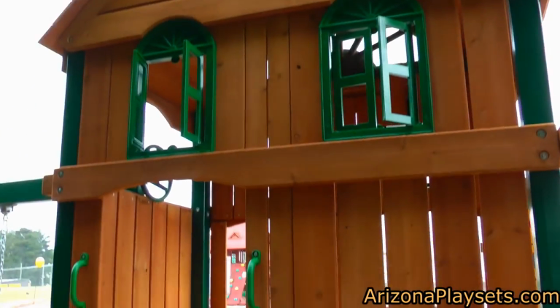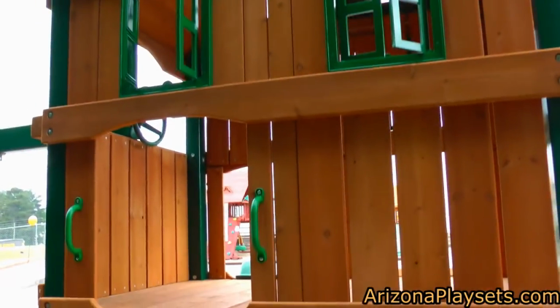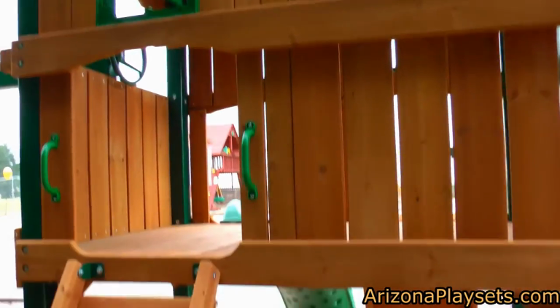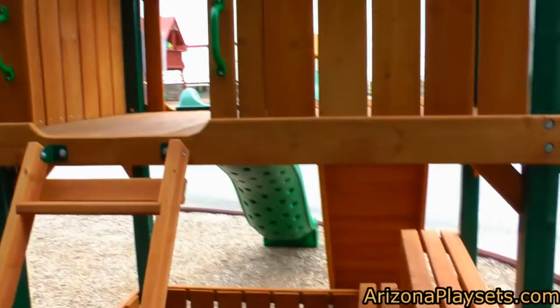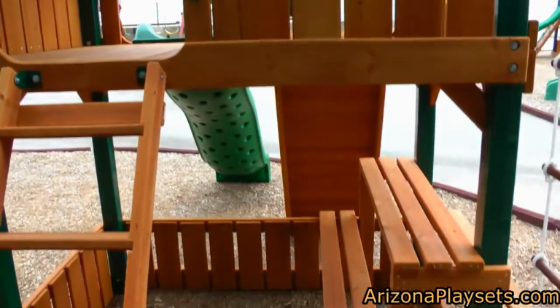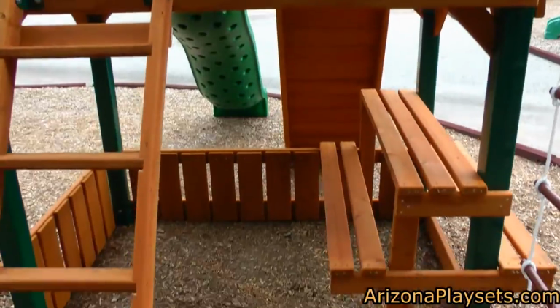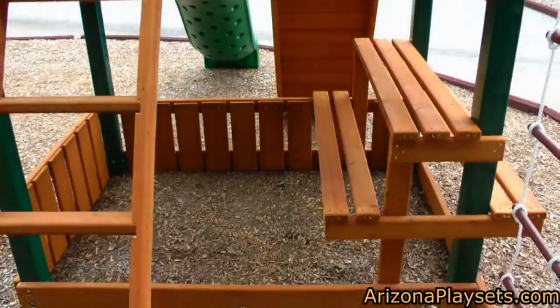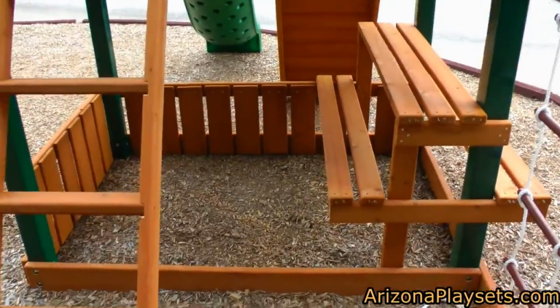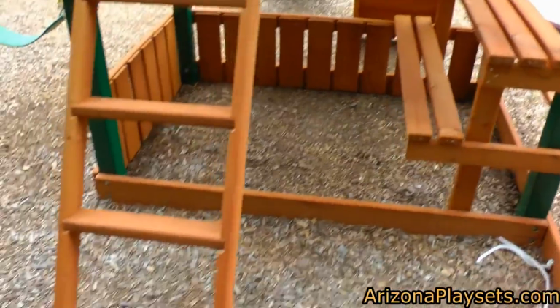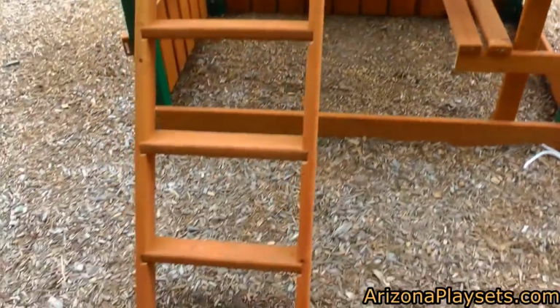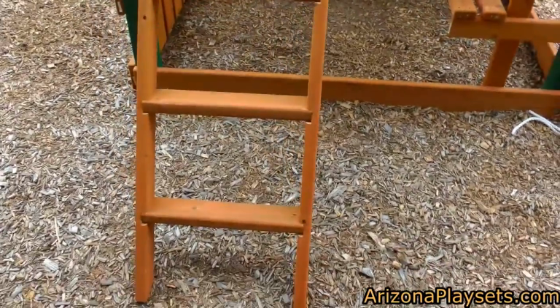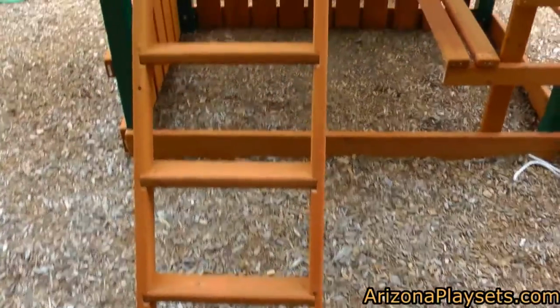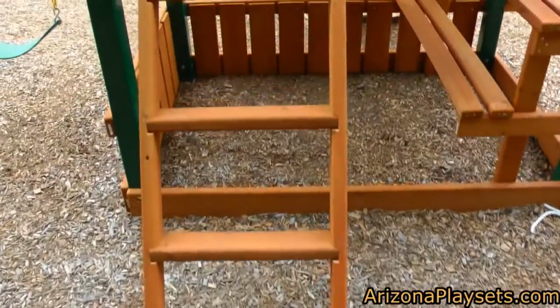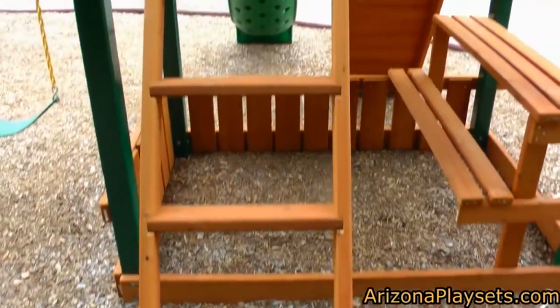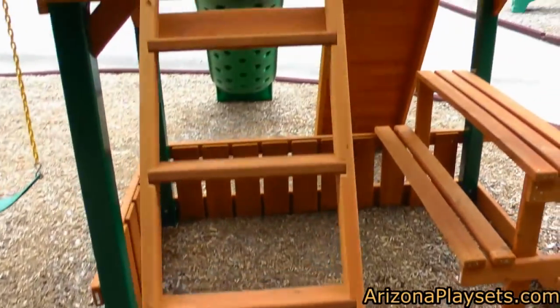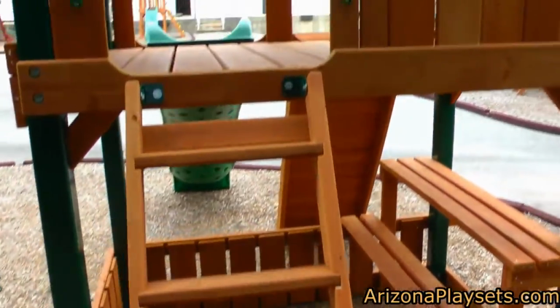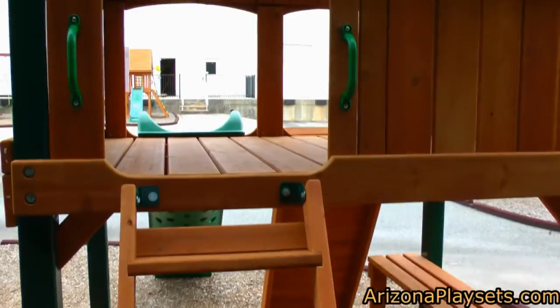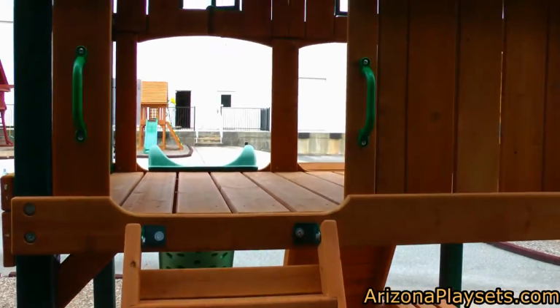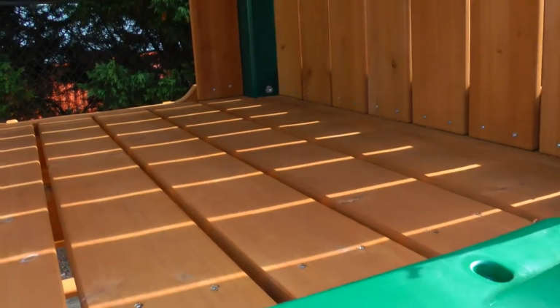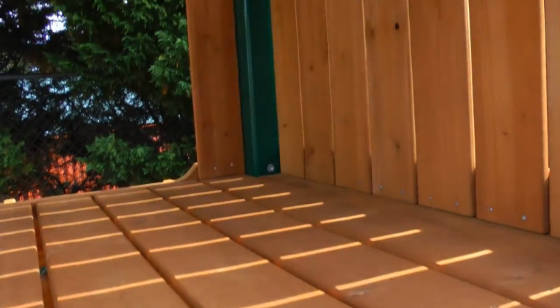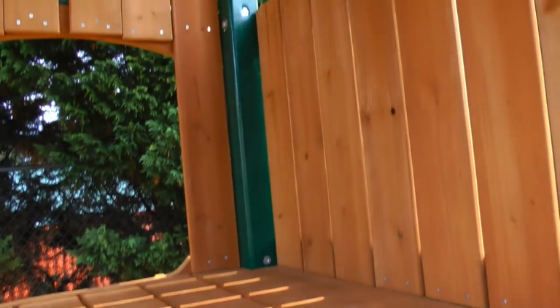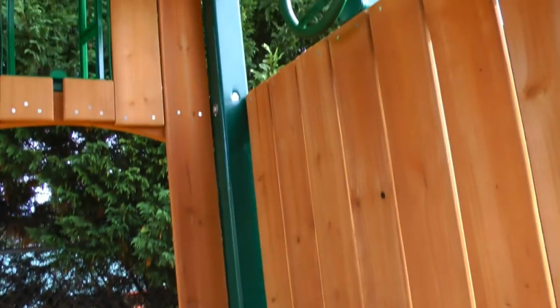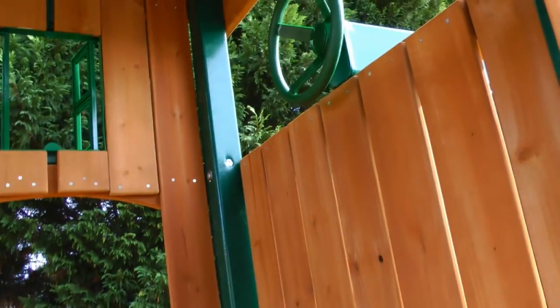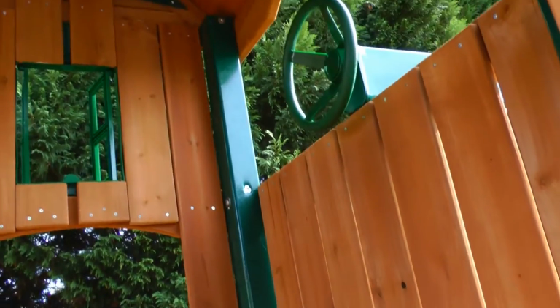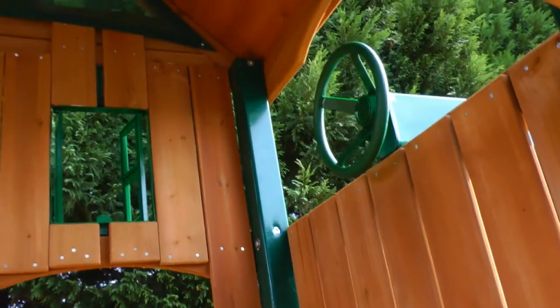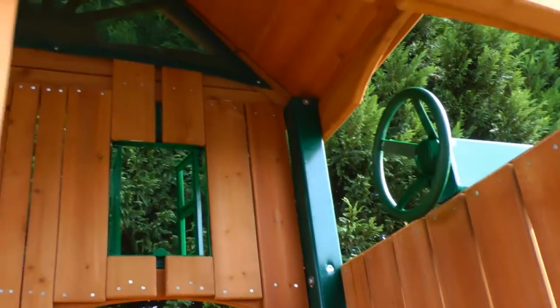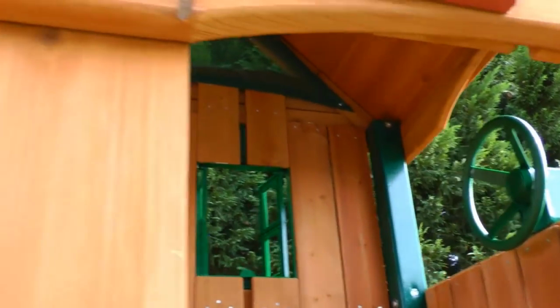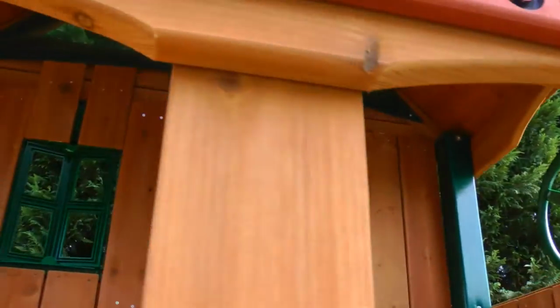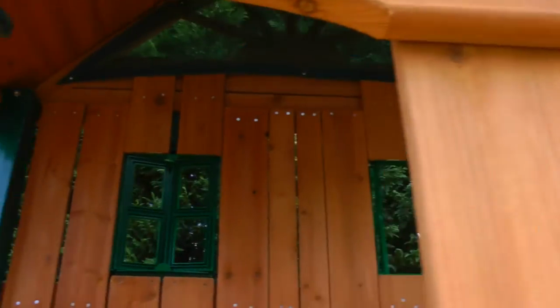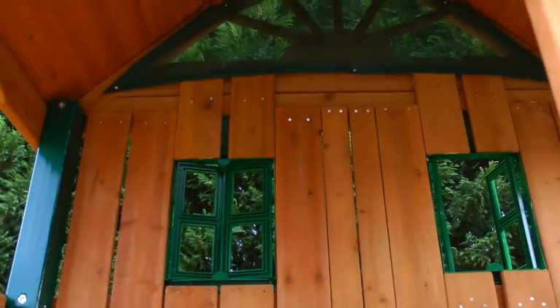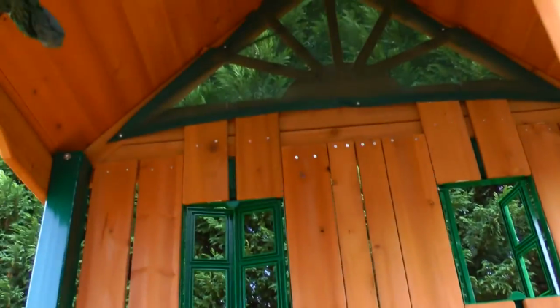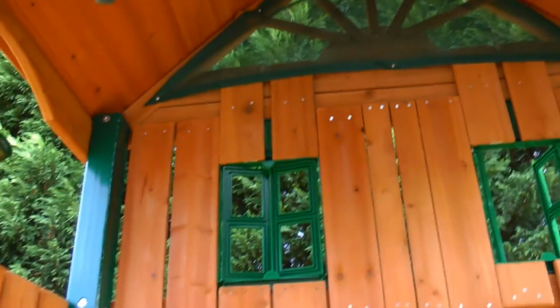There is a stepladder on the back of the deck, which provides another option to enter onto the deck — not much to see back here though. The clubhouse comes with a steering wheel, telescope, and tic-tac-toe board. It also comes with beautiful working Palladian-style shutters. The tongue and groove wood roof features dormers, a chimney, sunburst, and a mesh screen.